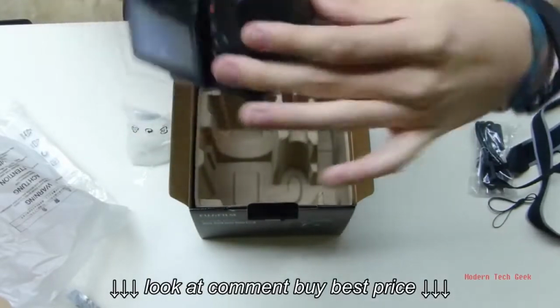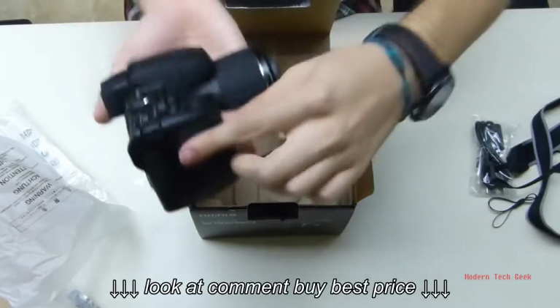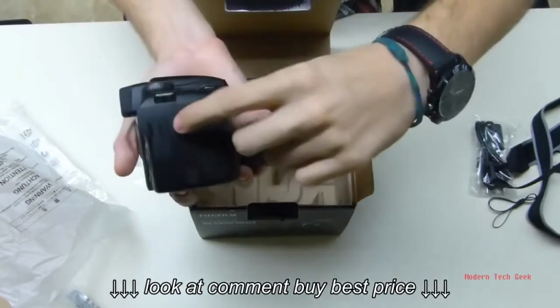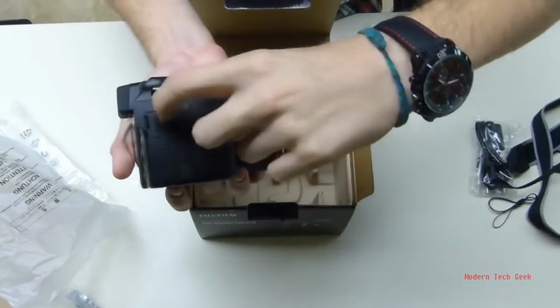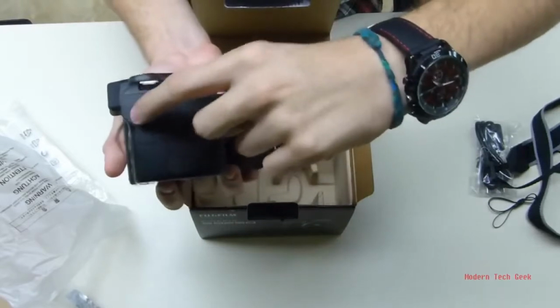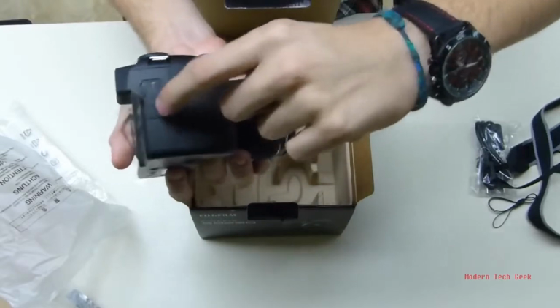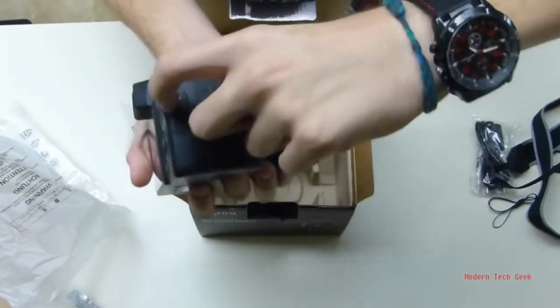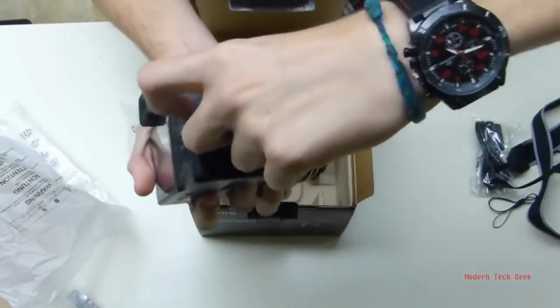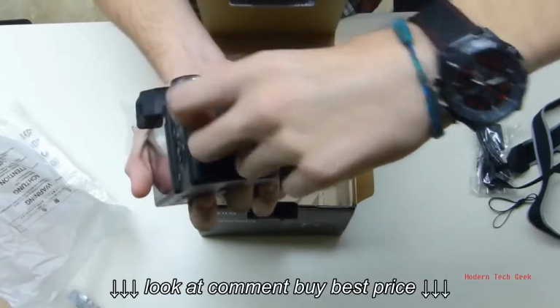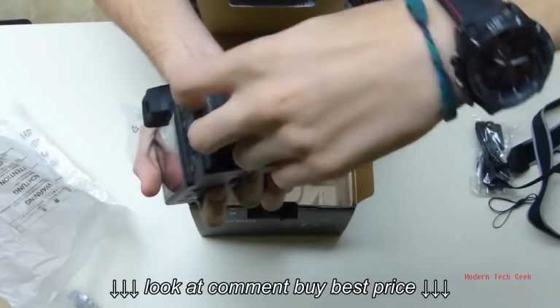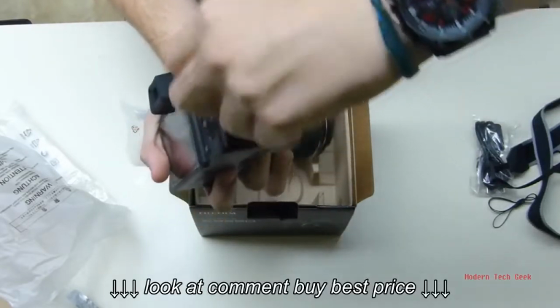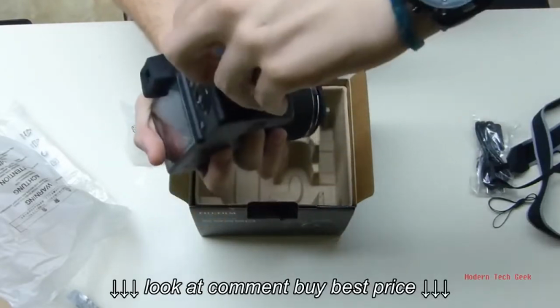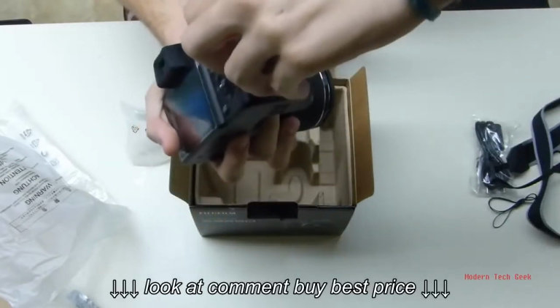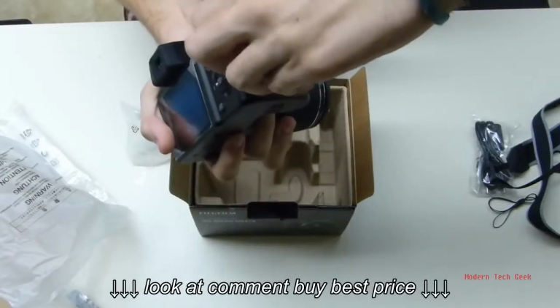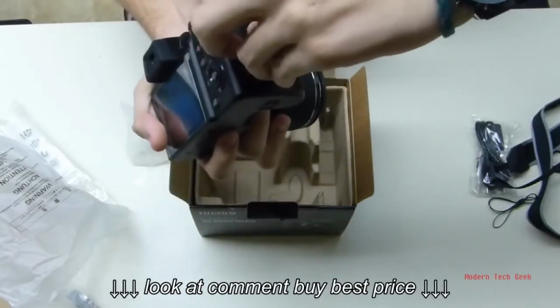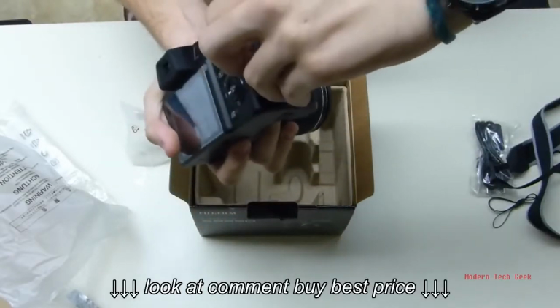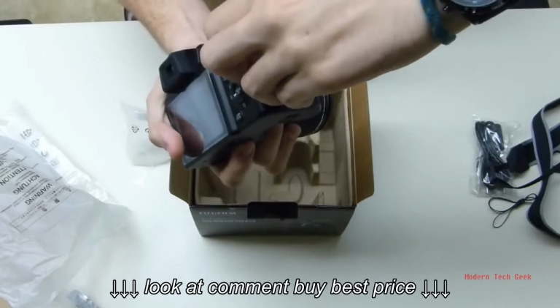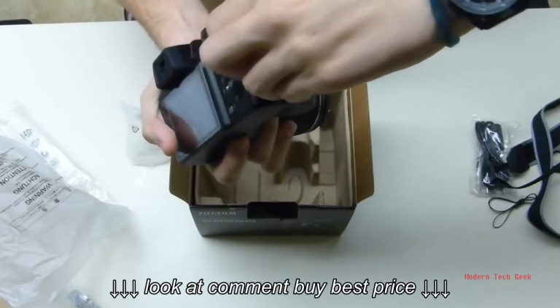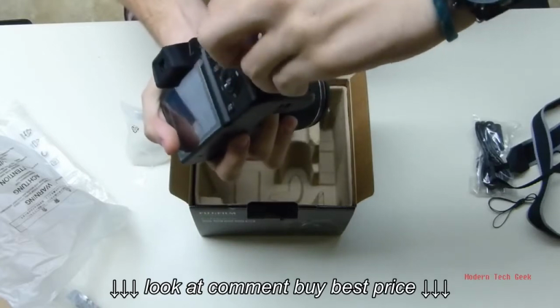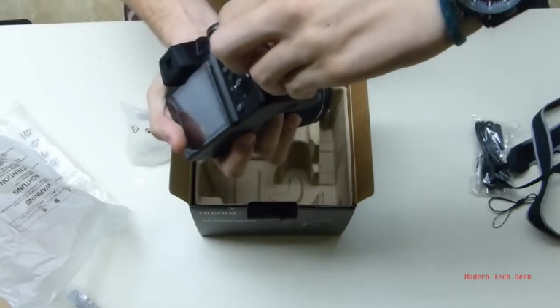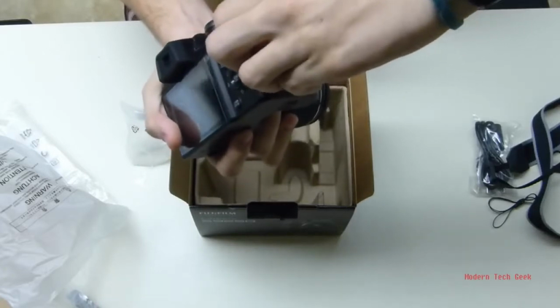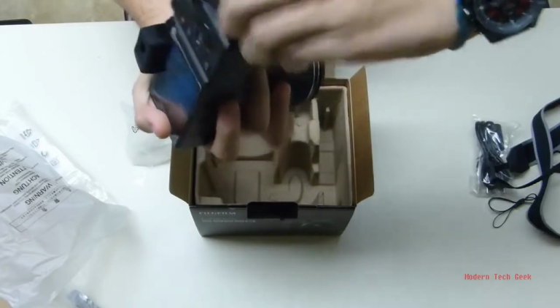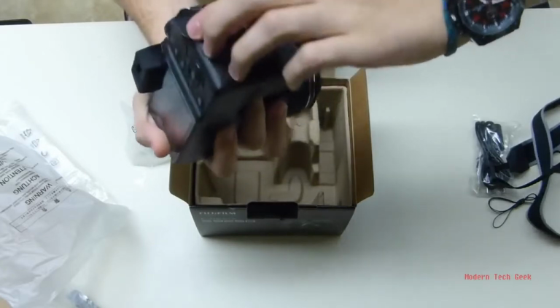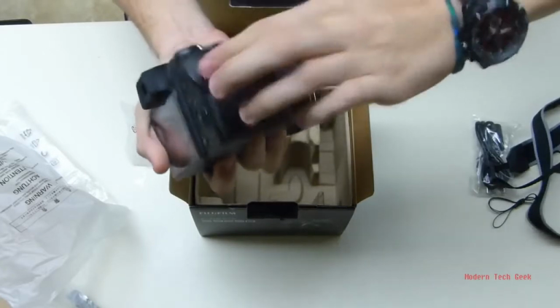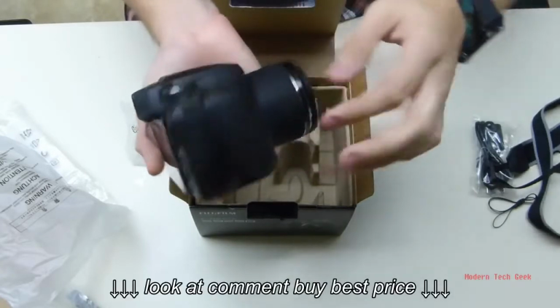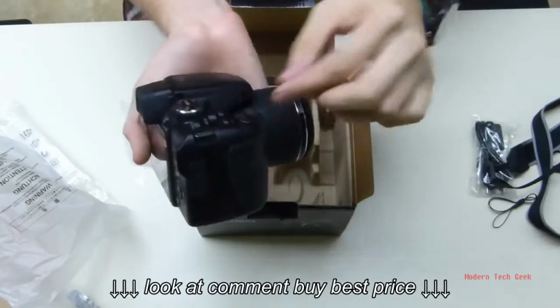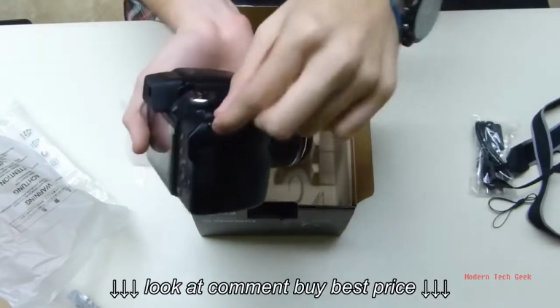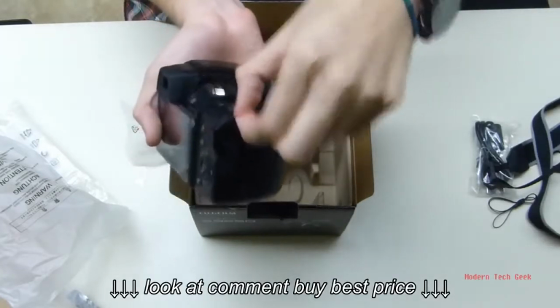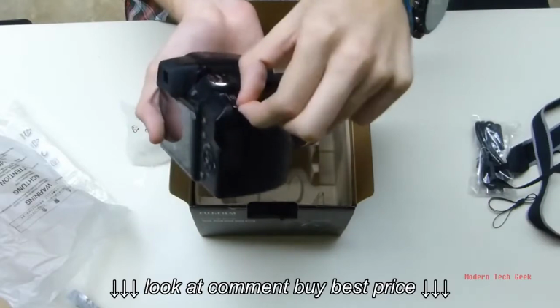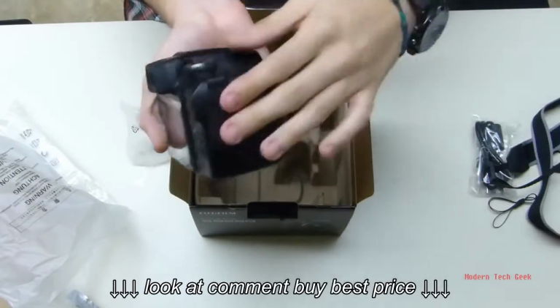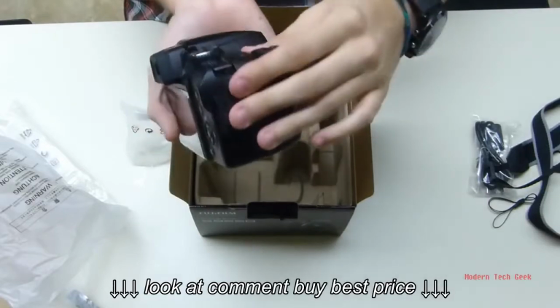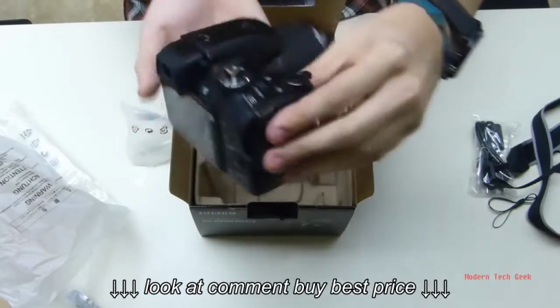We've got an HDMI port right here on the side — I can't open it right now, but it's right there. And right here is where we attach the strap.